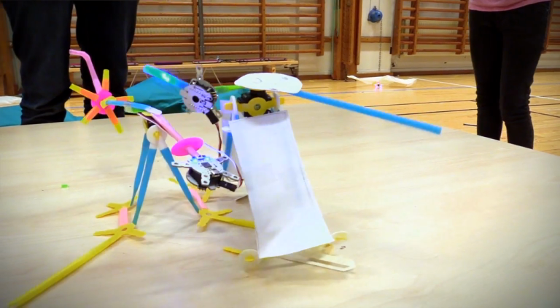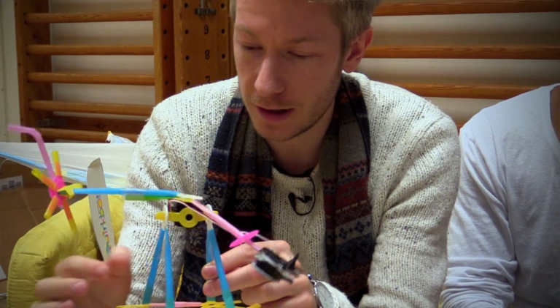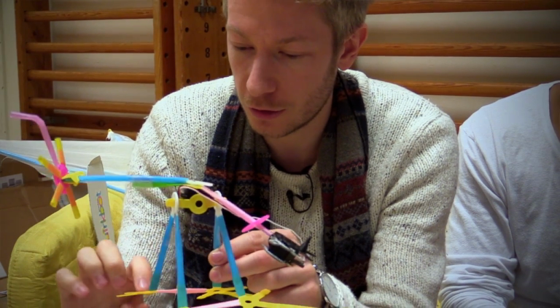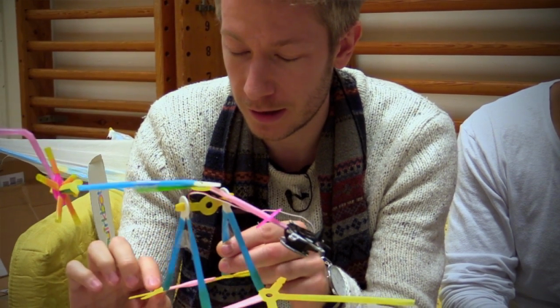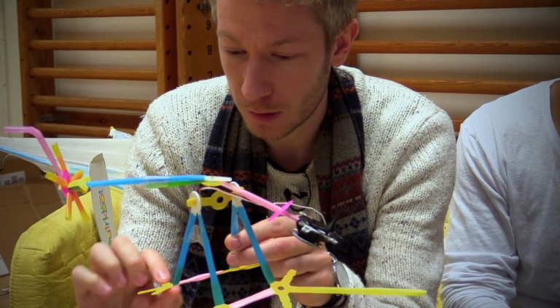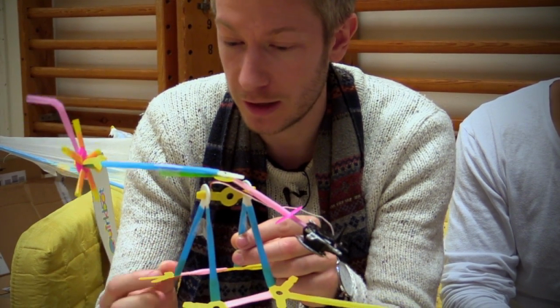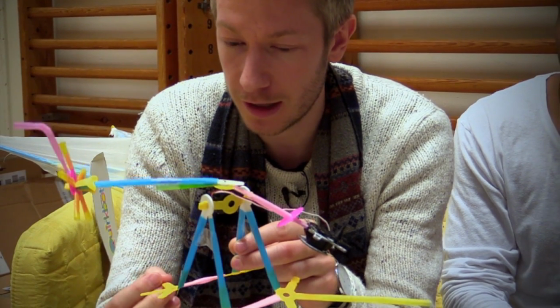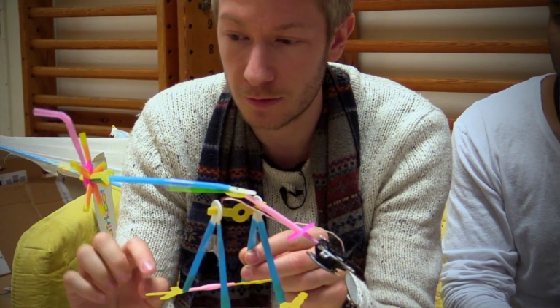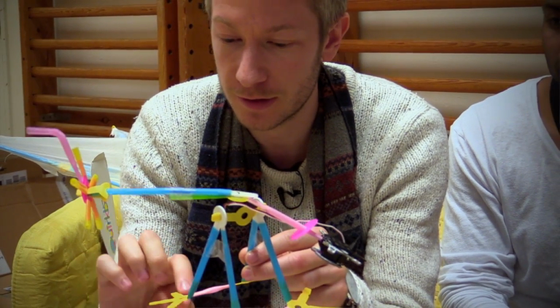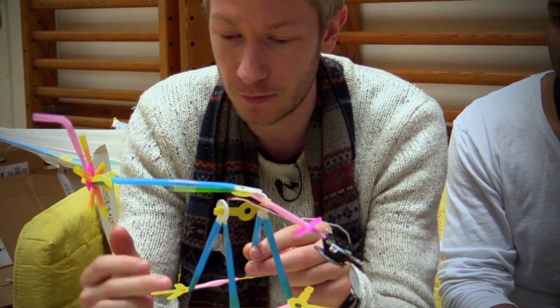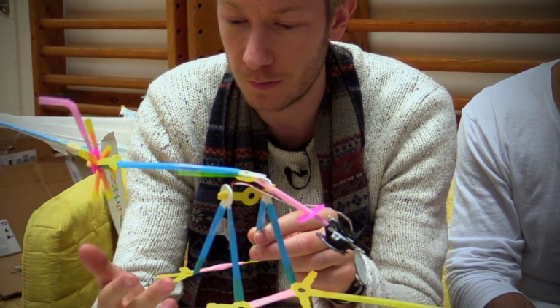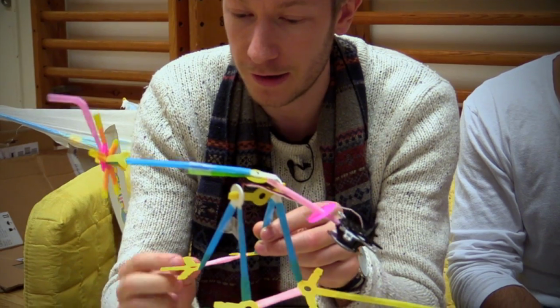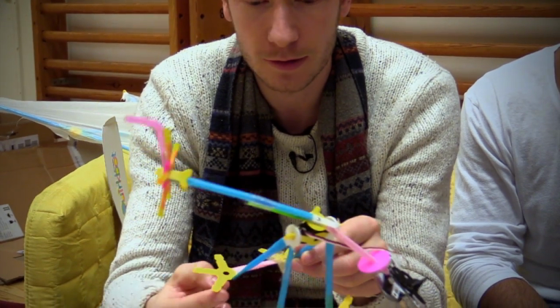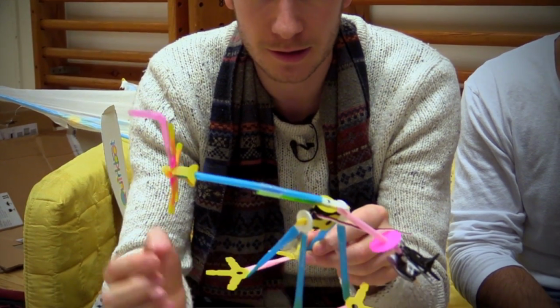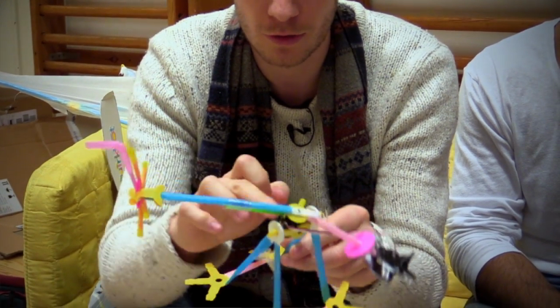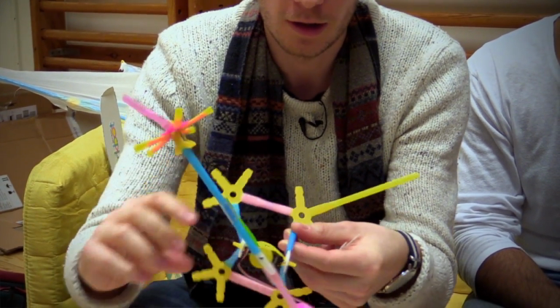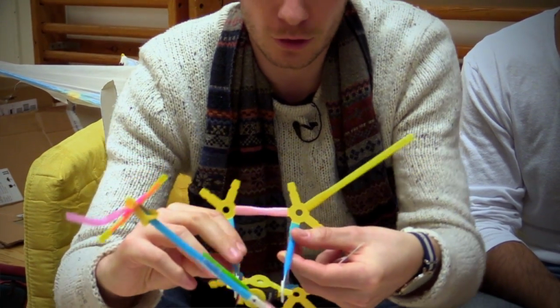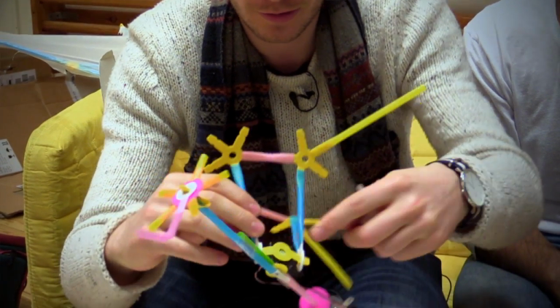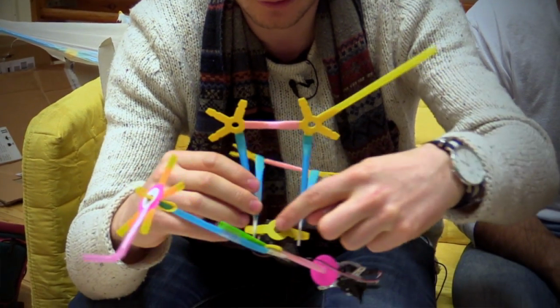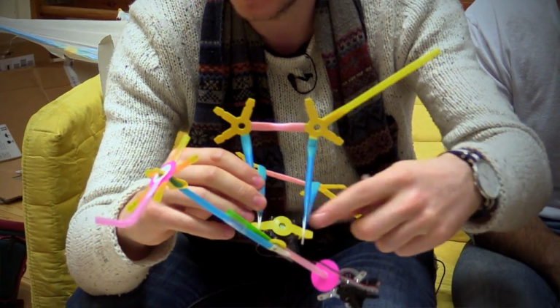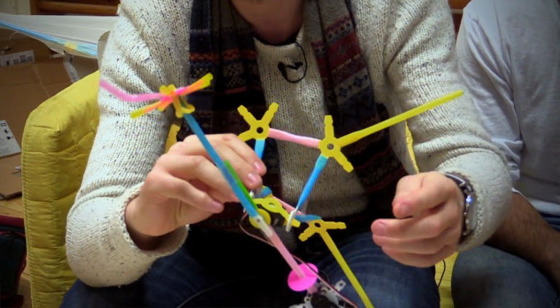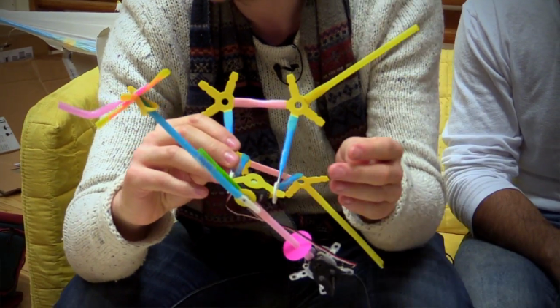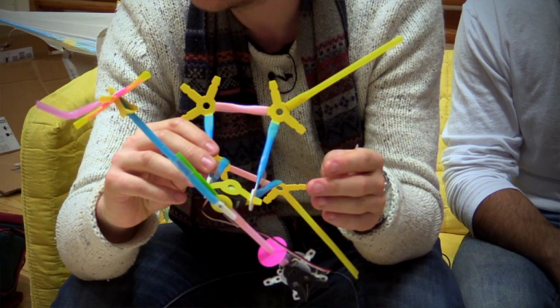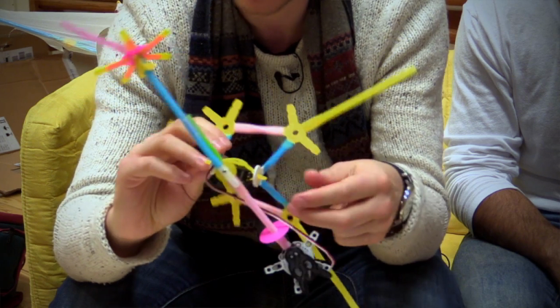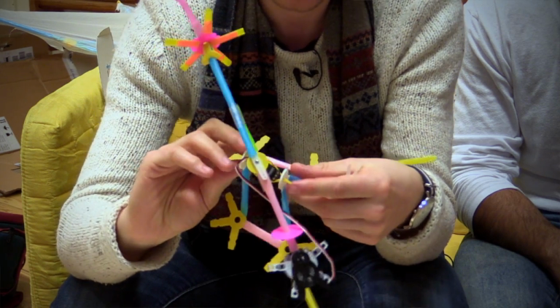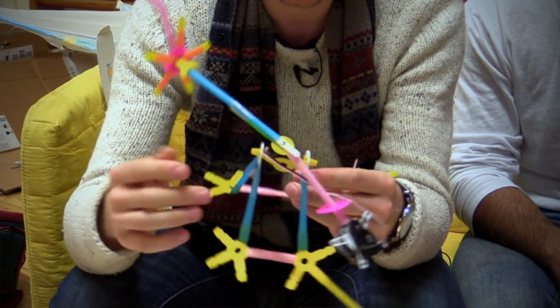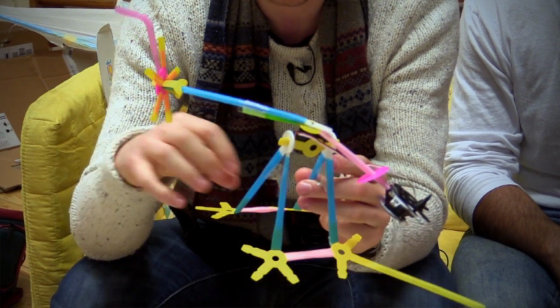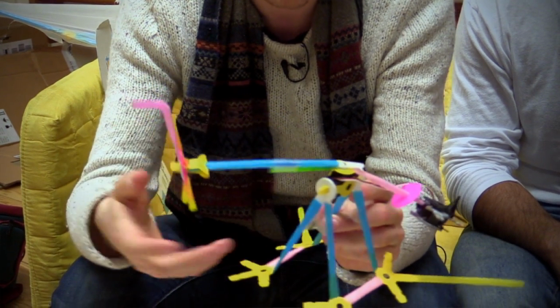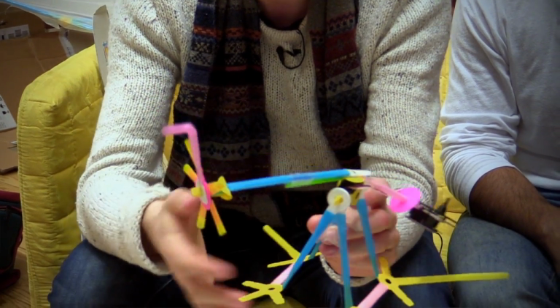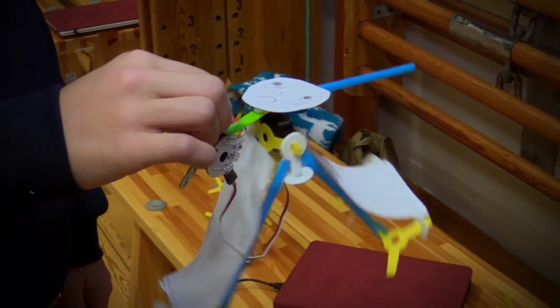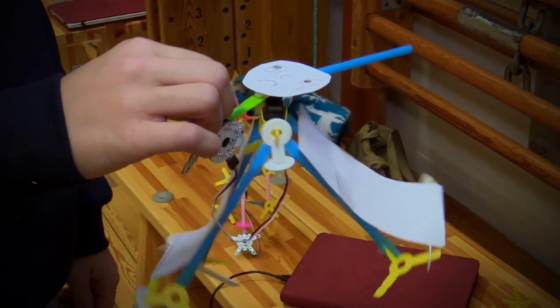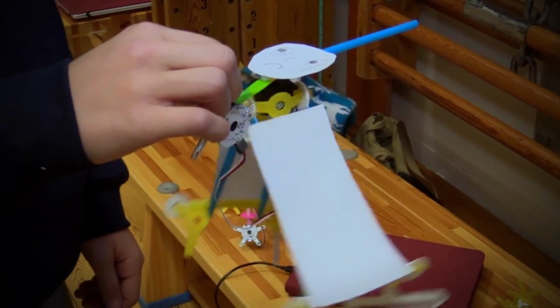We've got the strawbies here, which connect straws. So we've got different sizes — some with five strands, some with two, four, and one. Basically it allows you to add different strands to the structure.